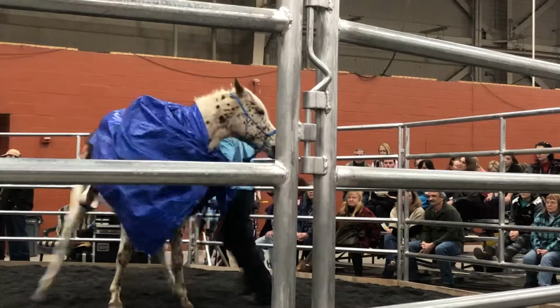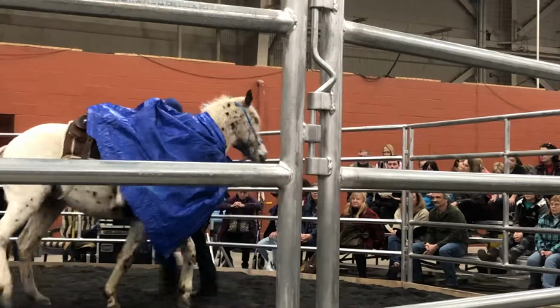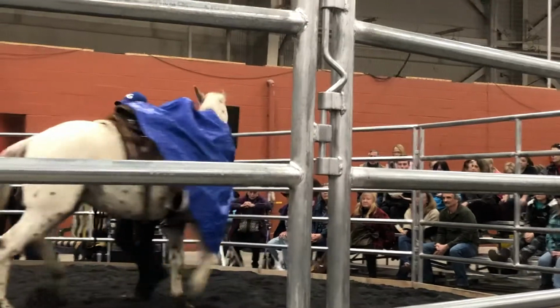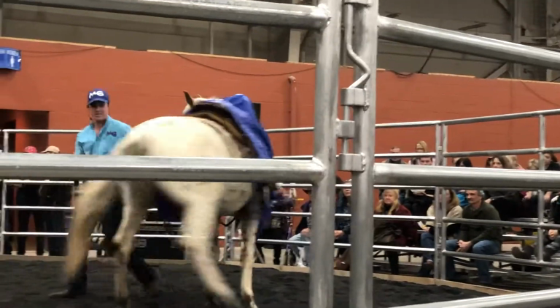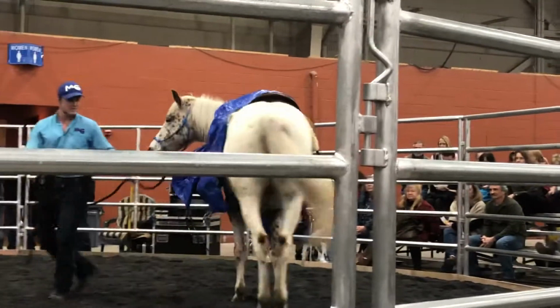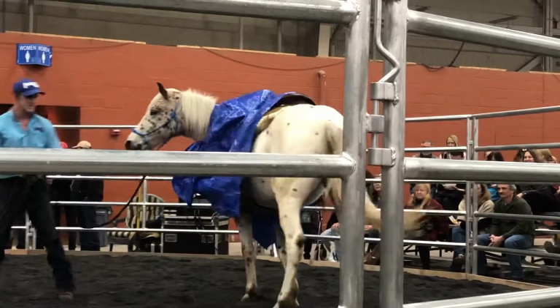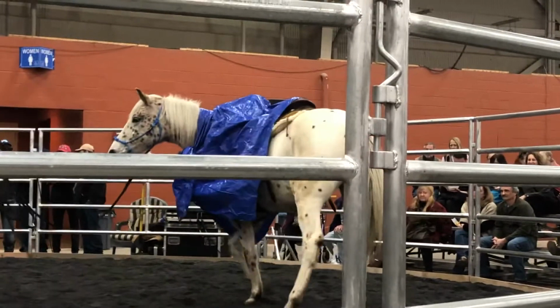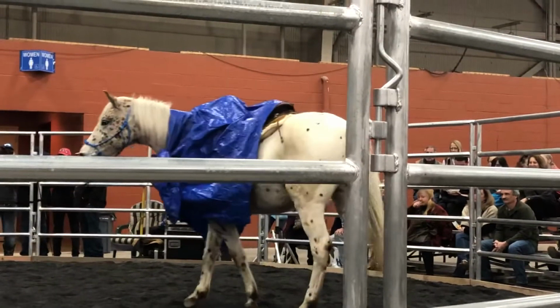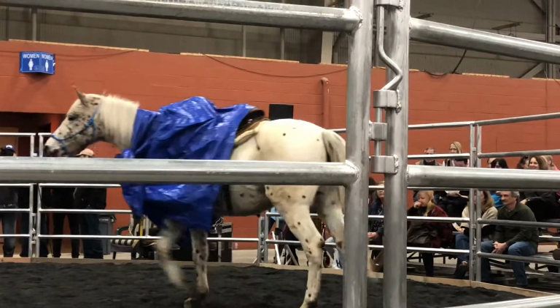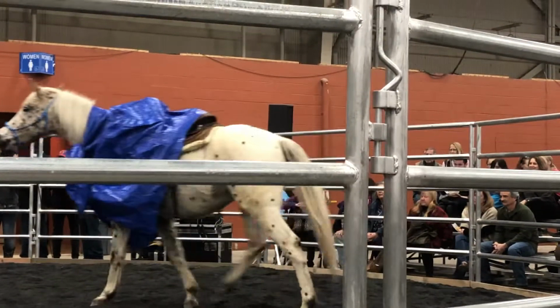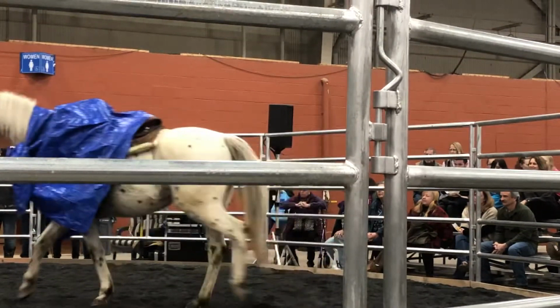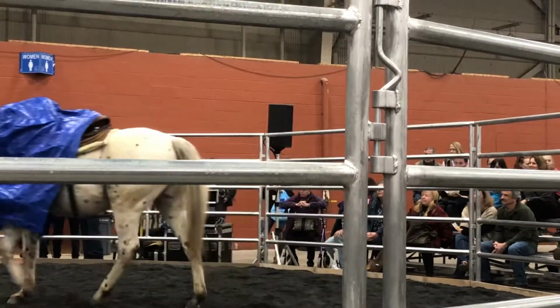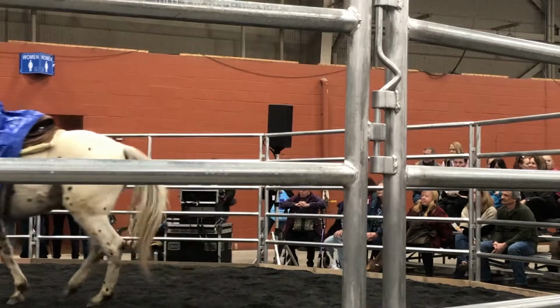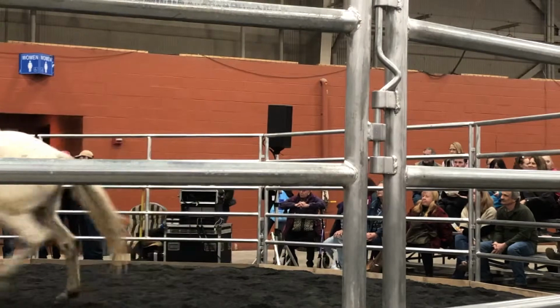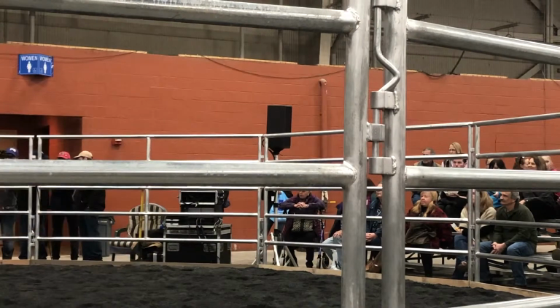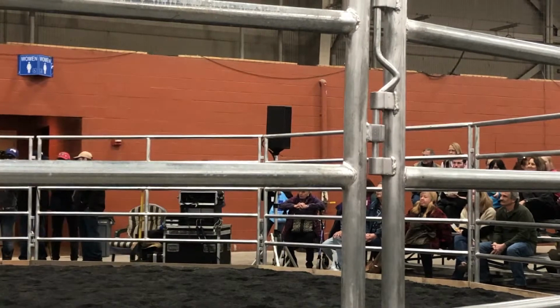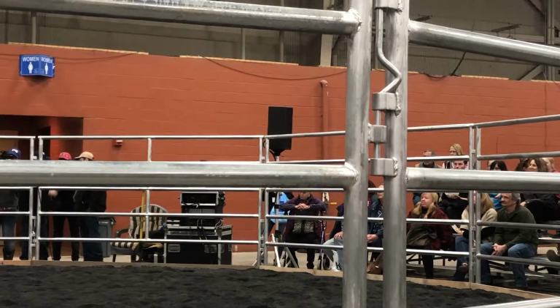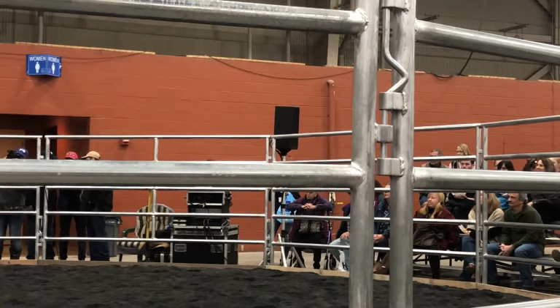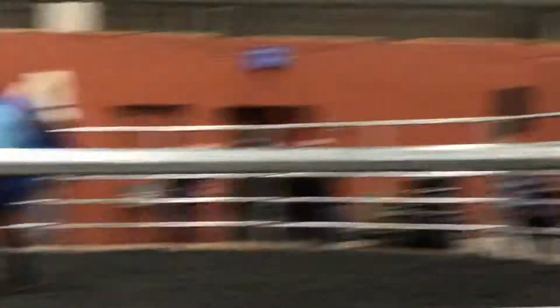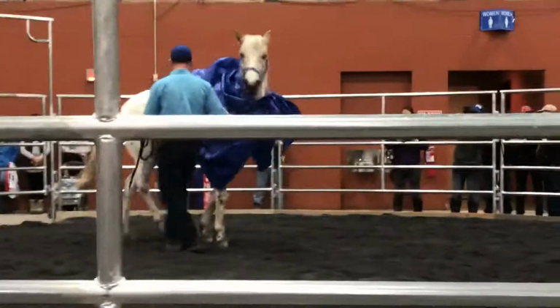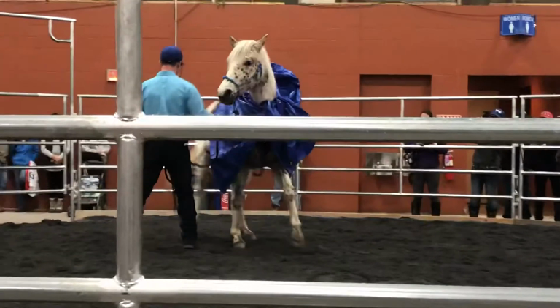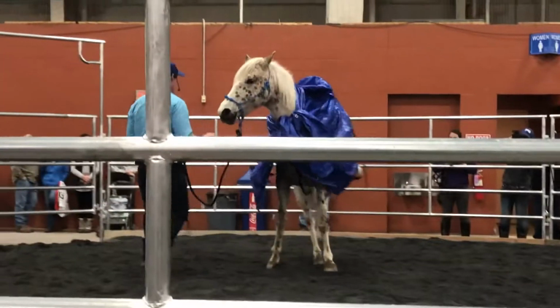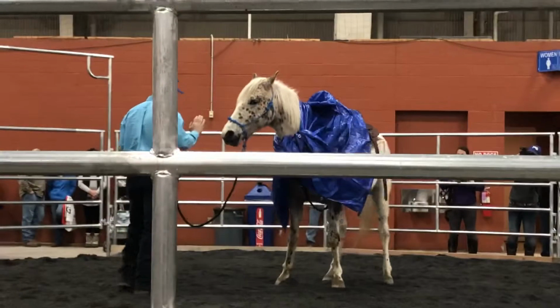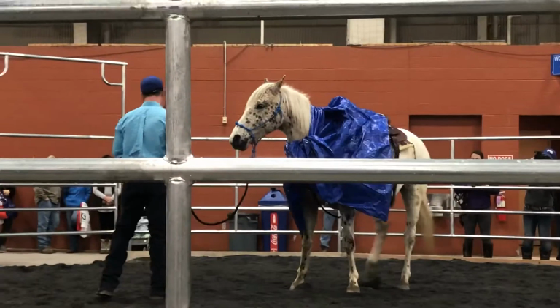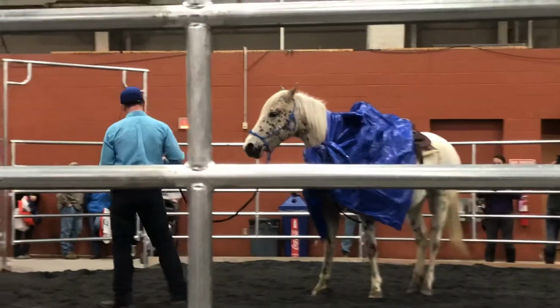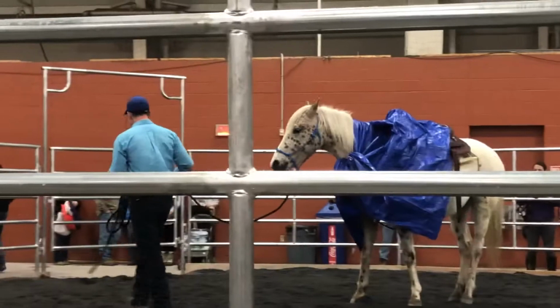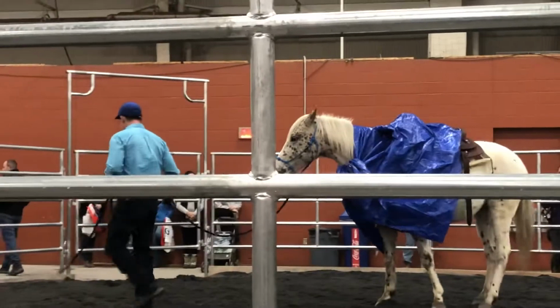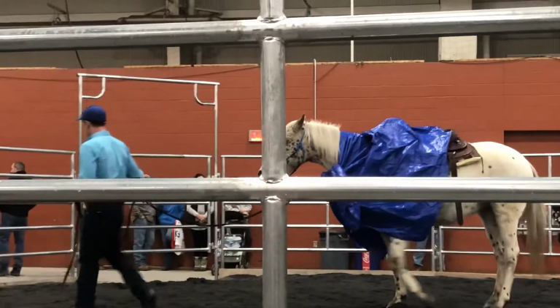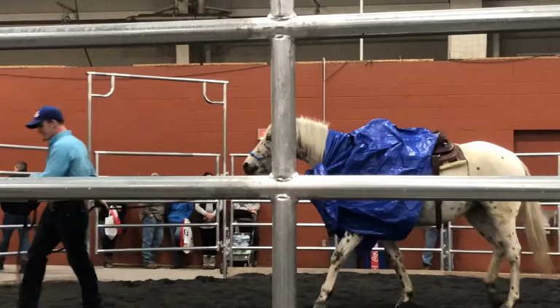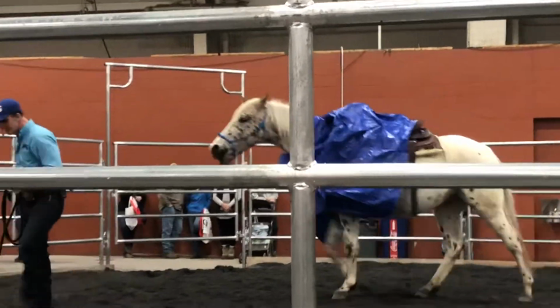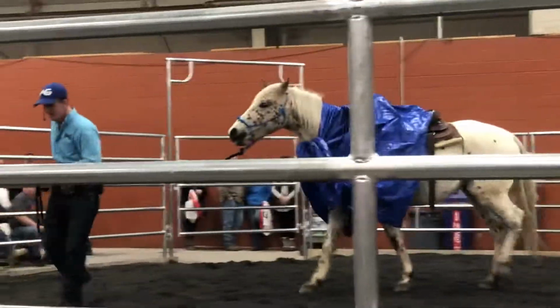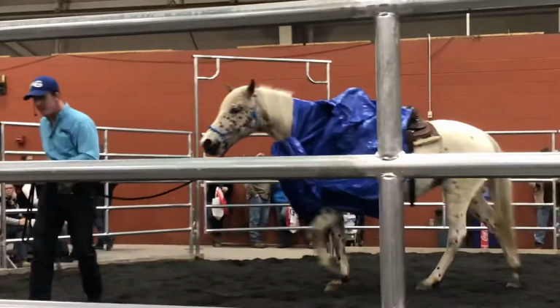Disengage those hindquarters — which is a fancy way of moving your butt. Disengage those hindquarters. So the steering wheel still works even though there's something scary on our back.